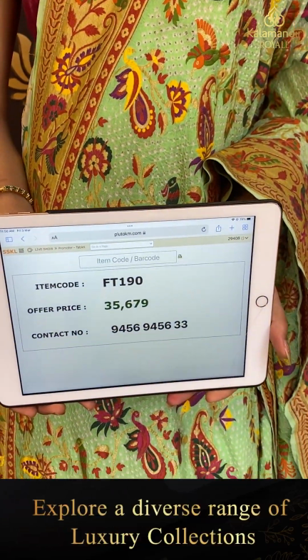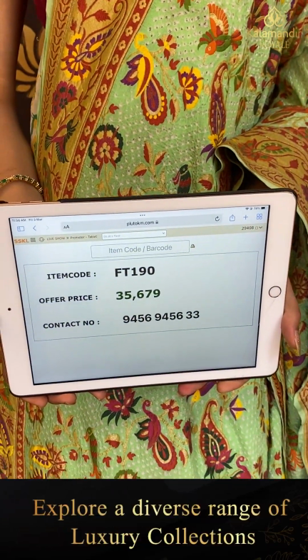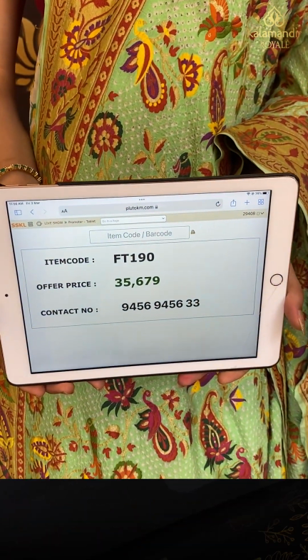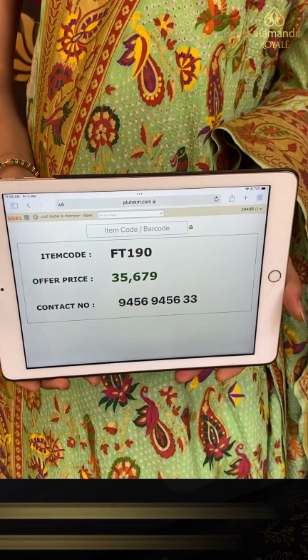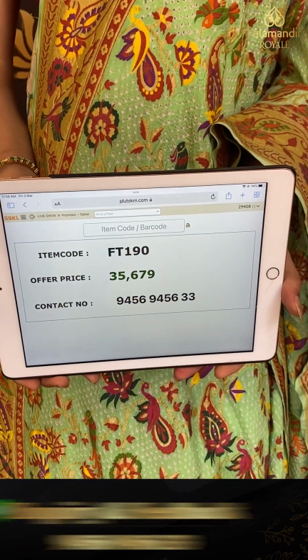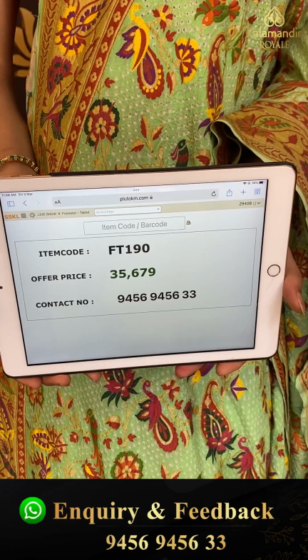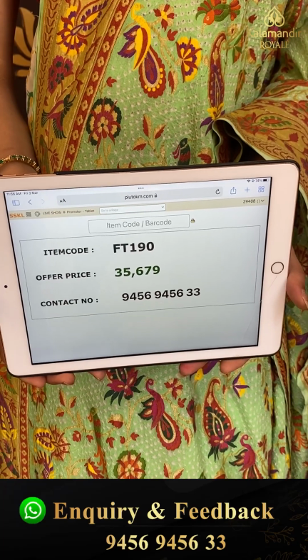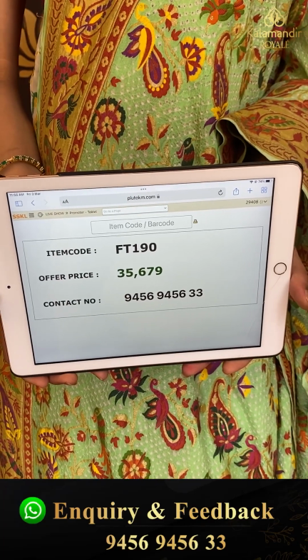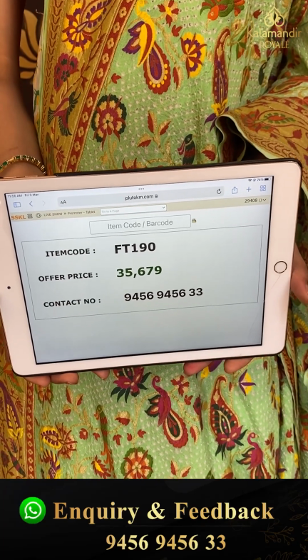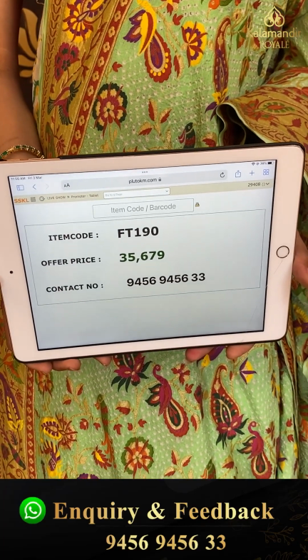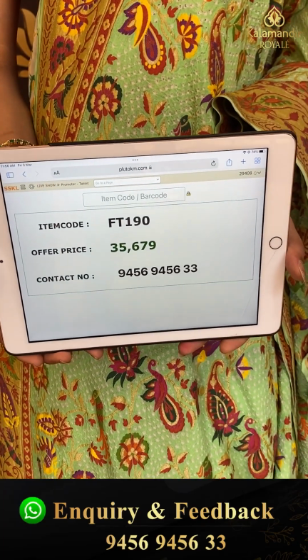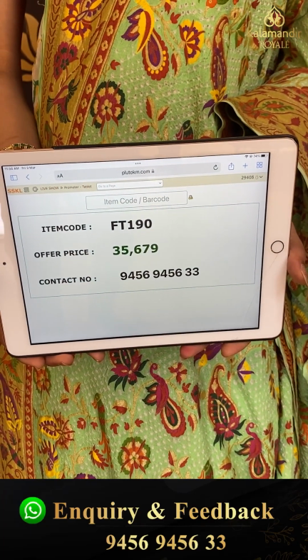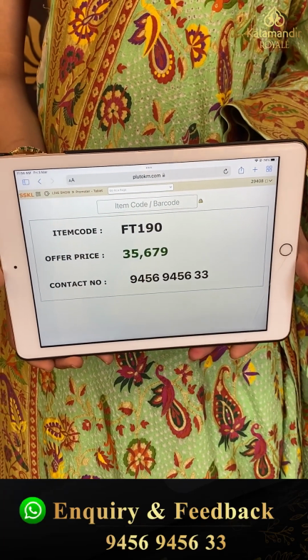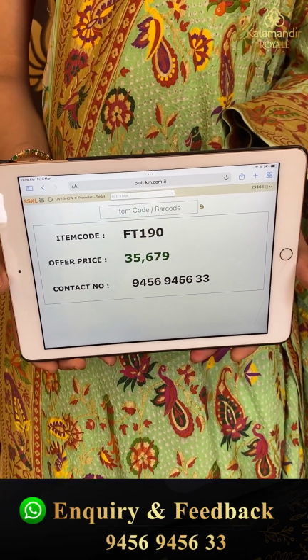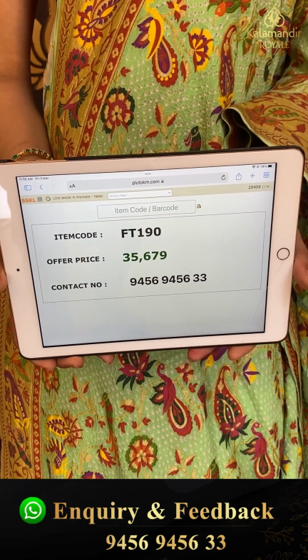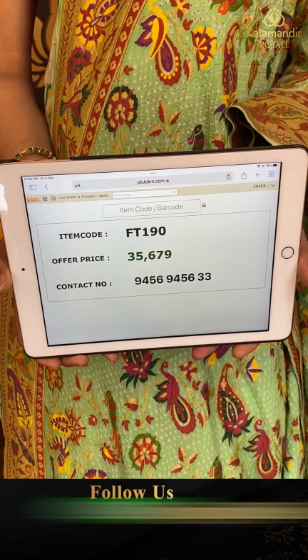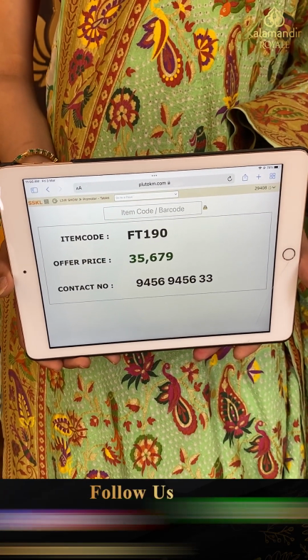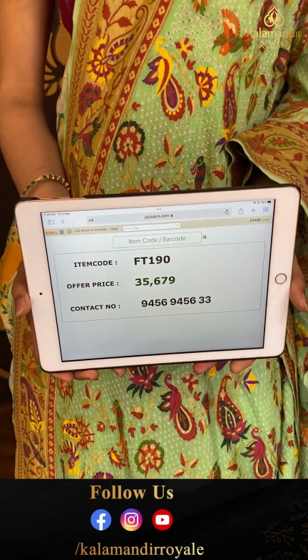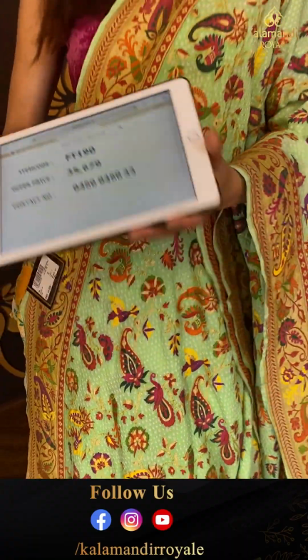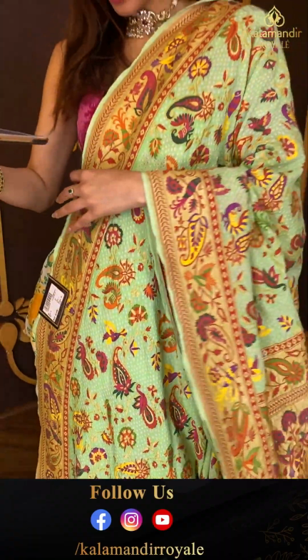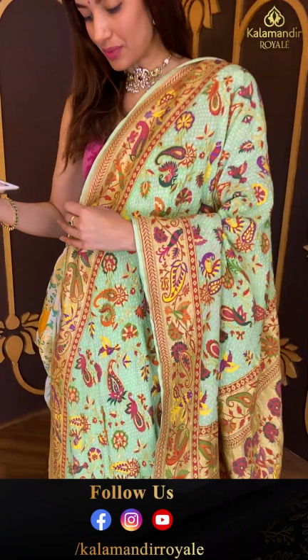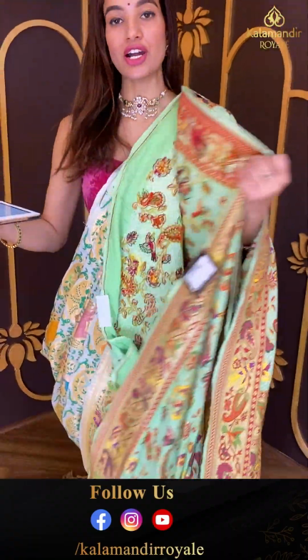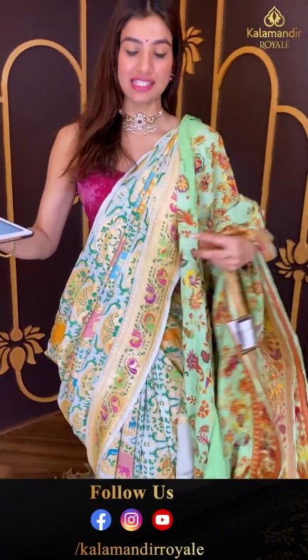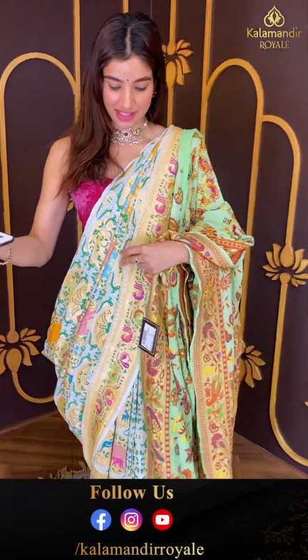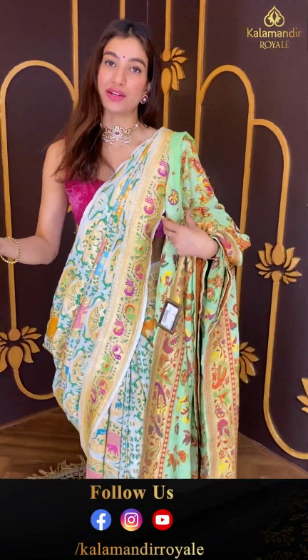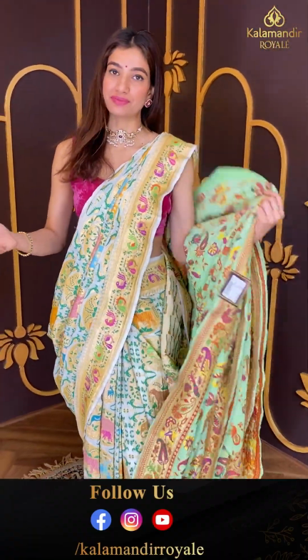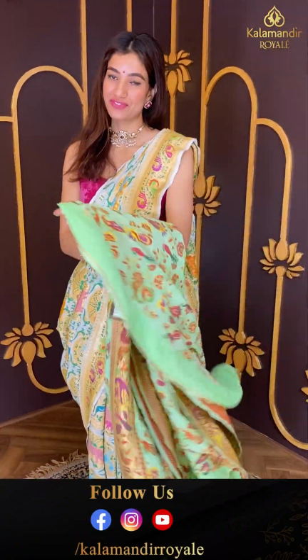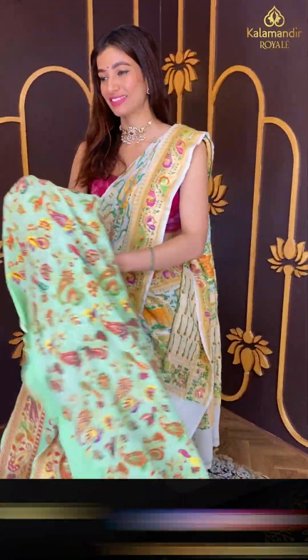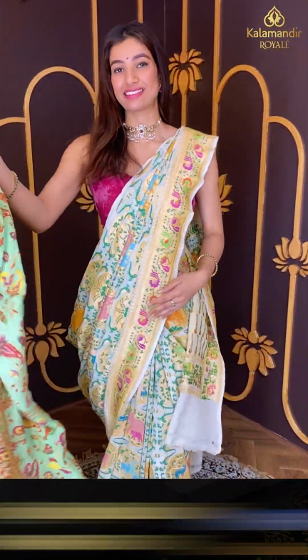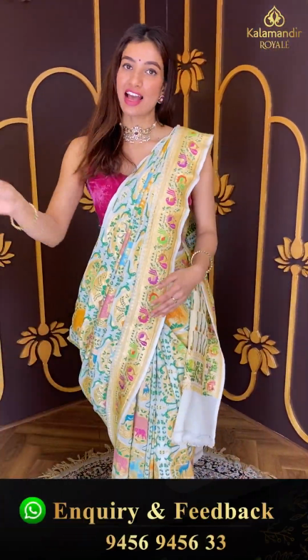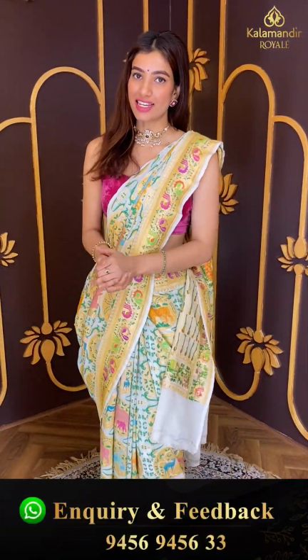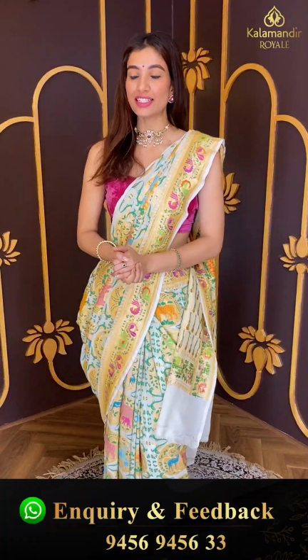Code FT190, and the price is thirty five thousand six hundred seventy nine. Click a screenshot ladies and send to our number. Let's see the next saree.